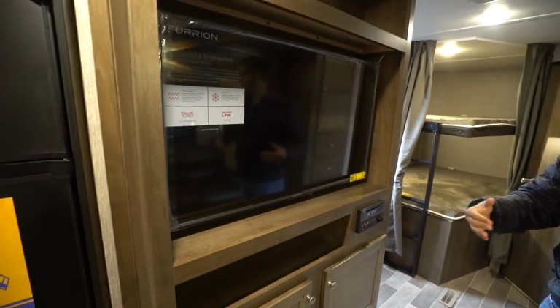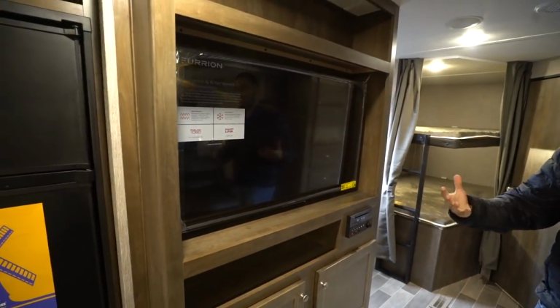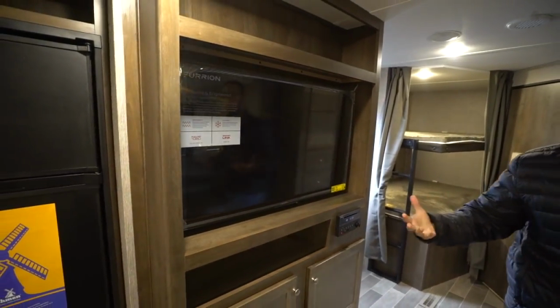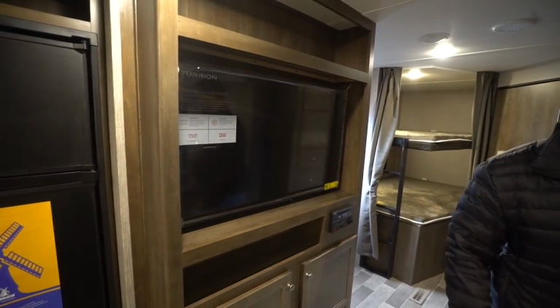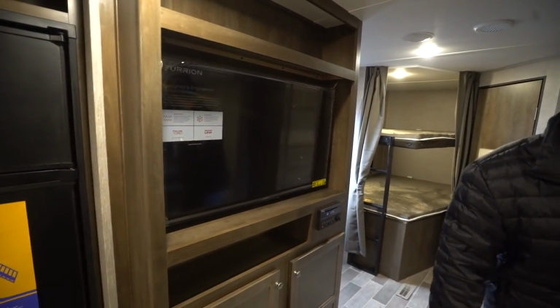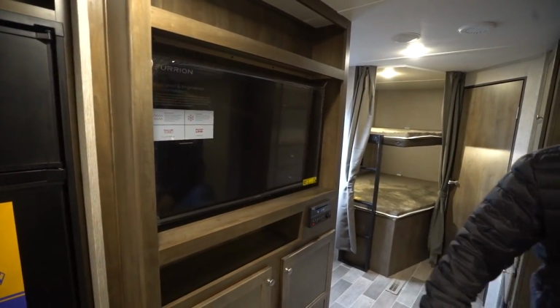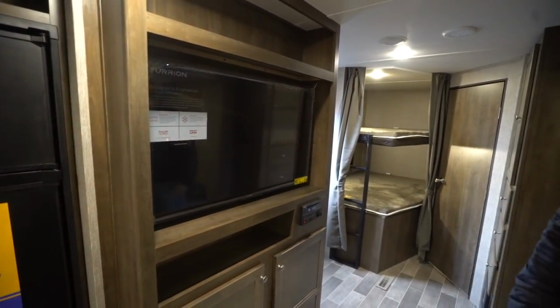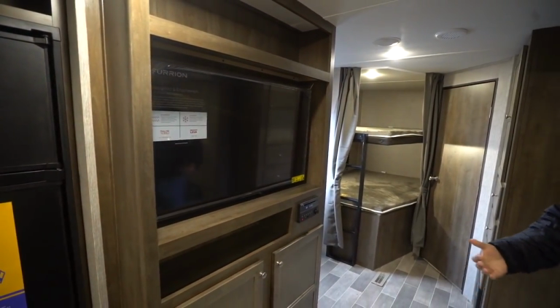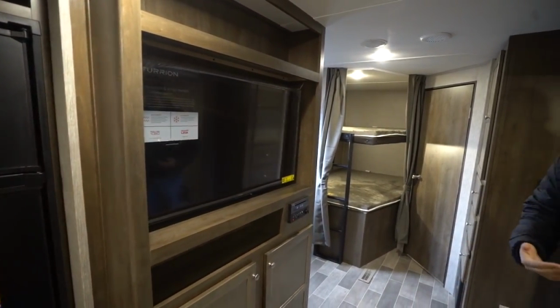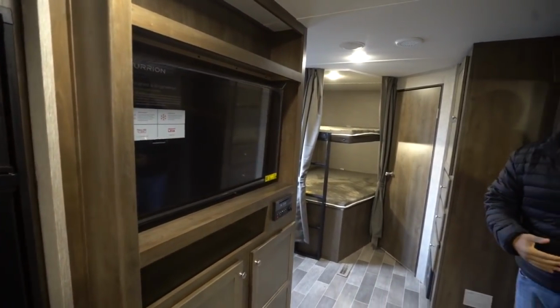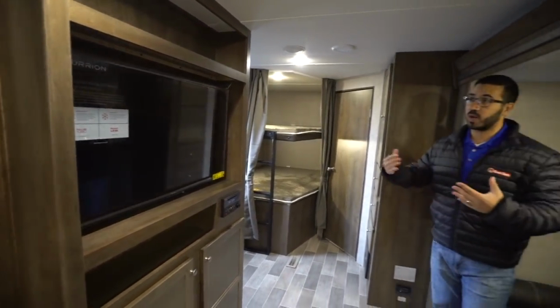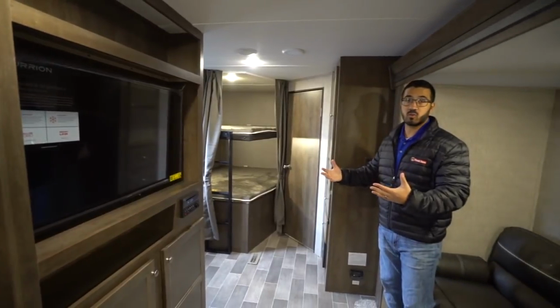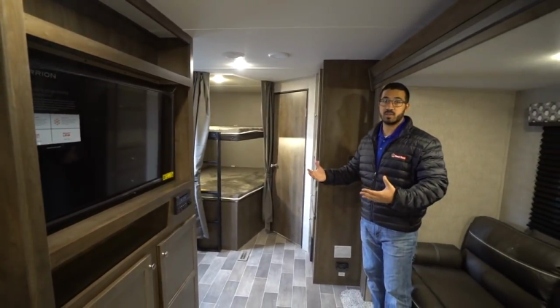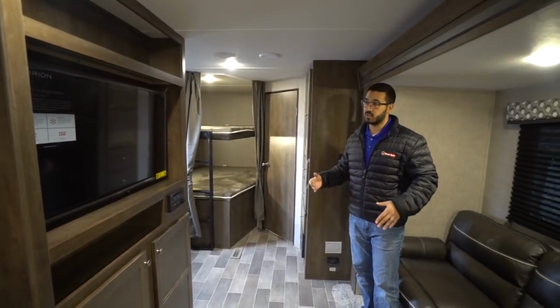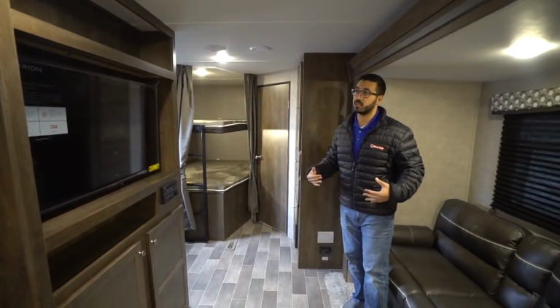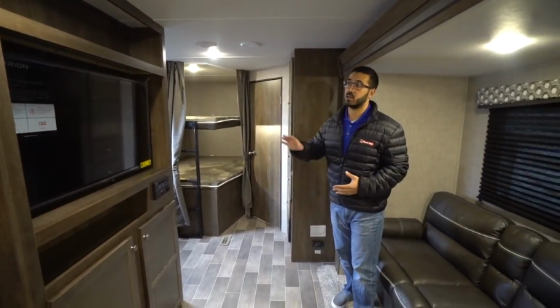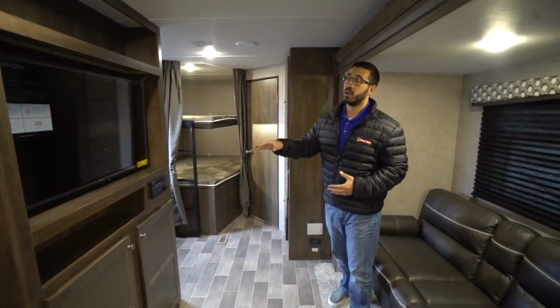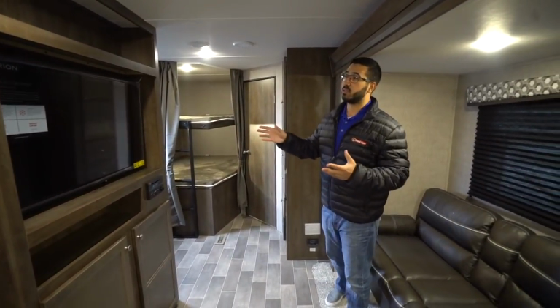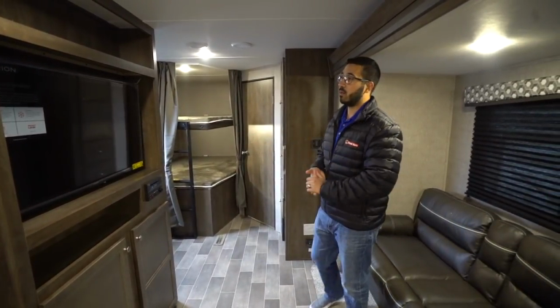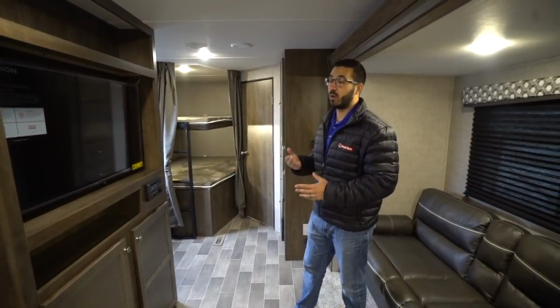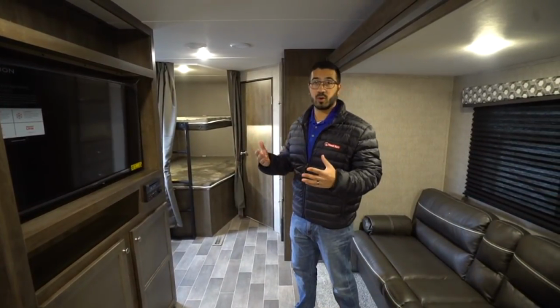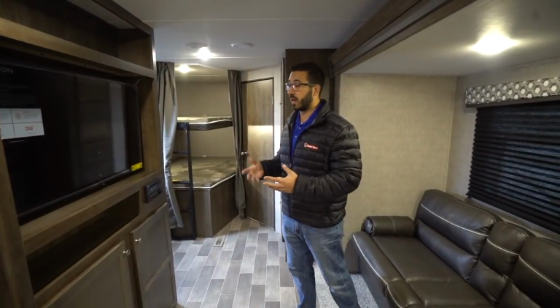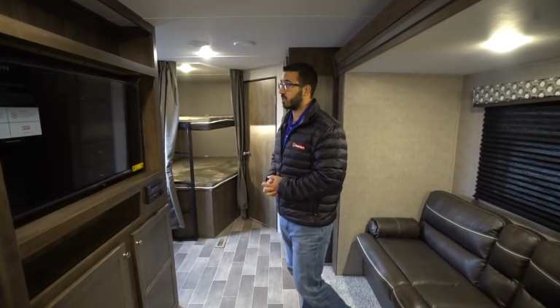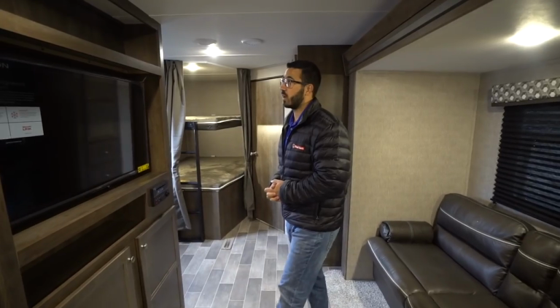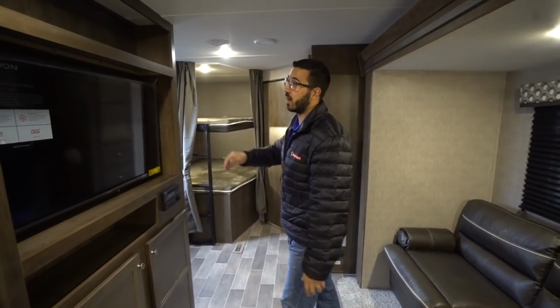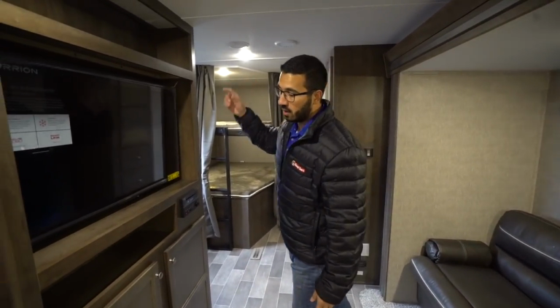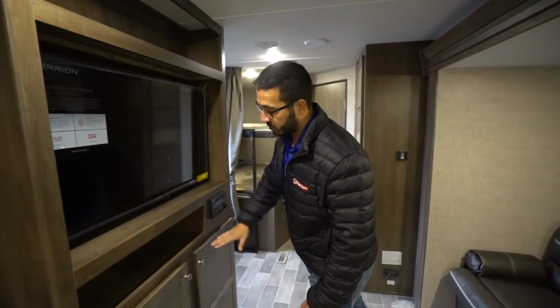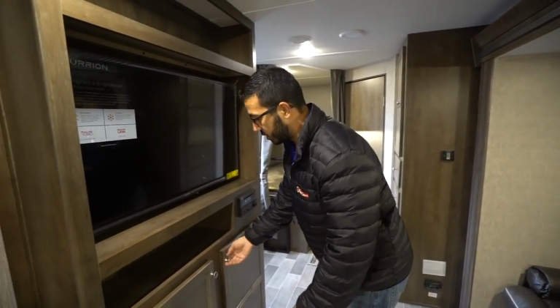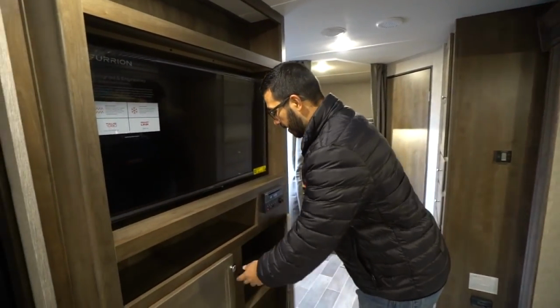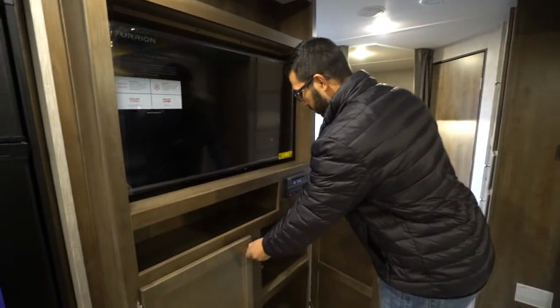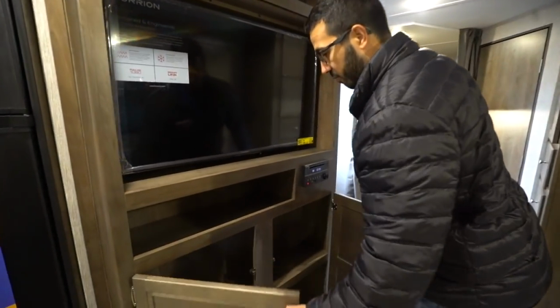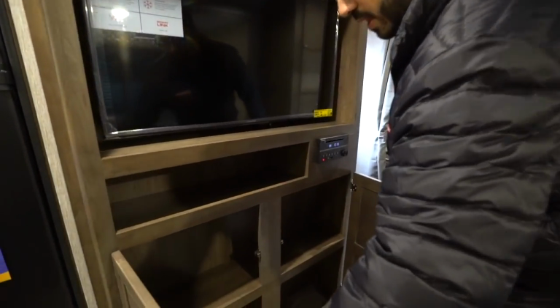The multimedia center controls the speakers in here as well as the ones outside. You'll also notice you have a TV front and center. One of the things I love about this floor plan is that you have the sofa directly across from the TV, so you're able to sit here and you don't have to crane your neck to watch it on a rainy day. There's a little bit of storage up top, and if we open that up you'll see storage right down there too.